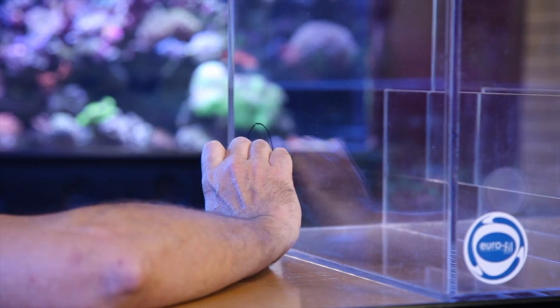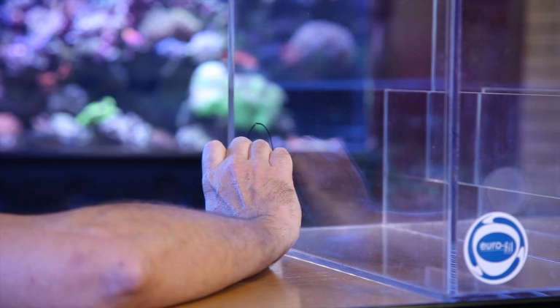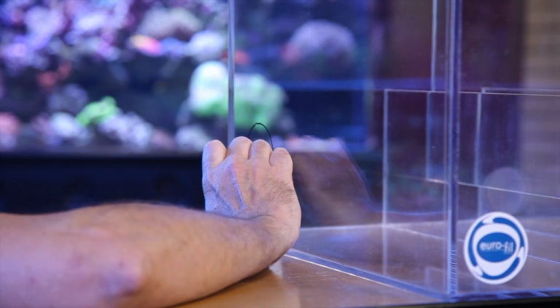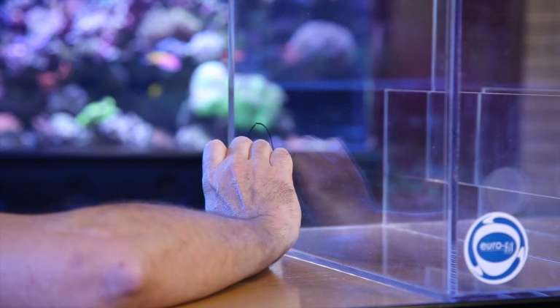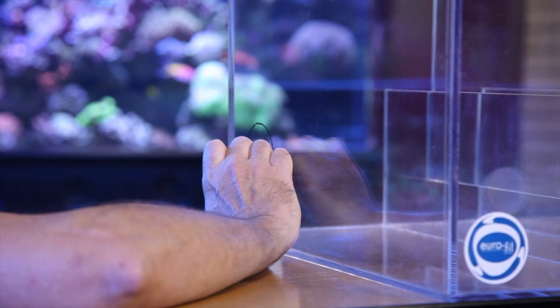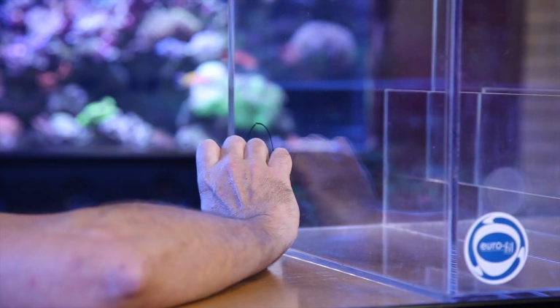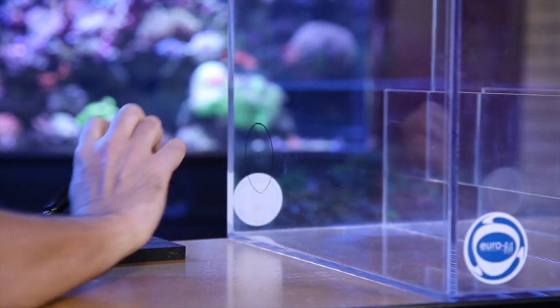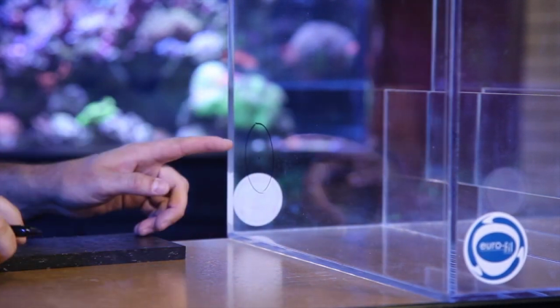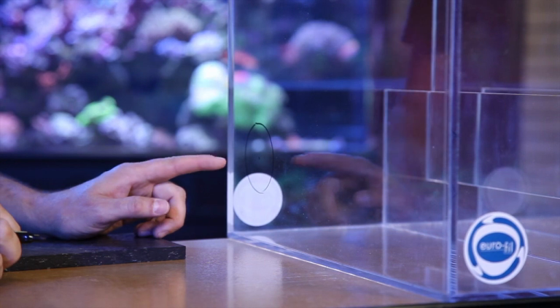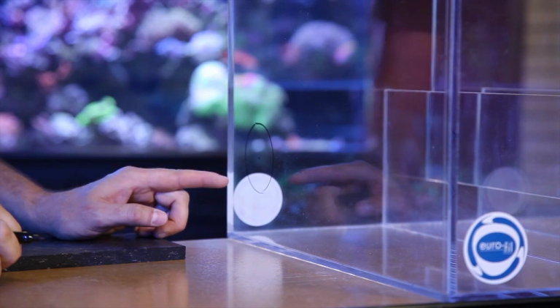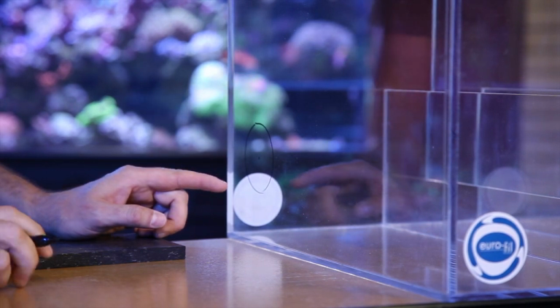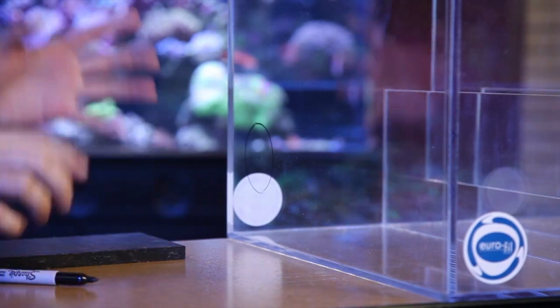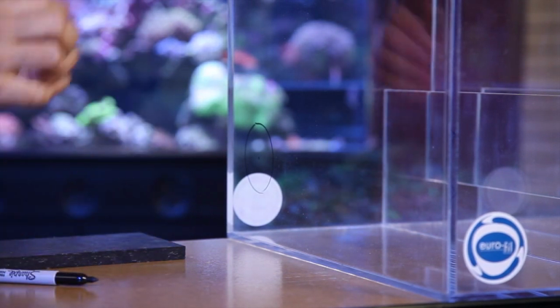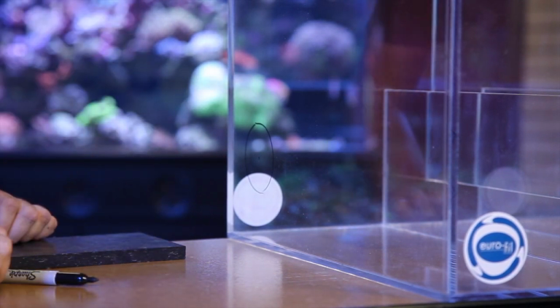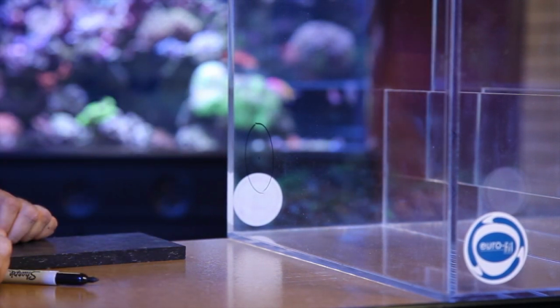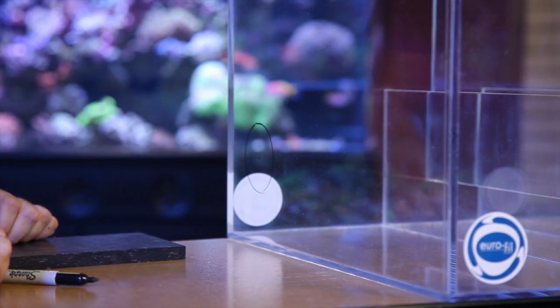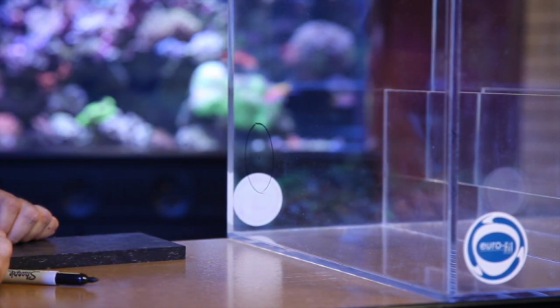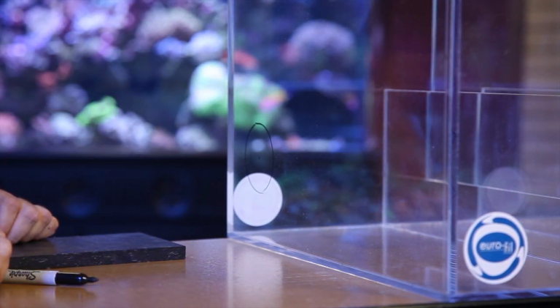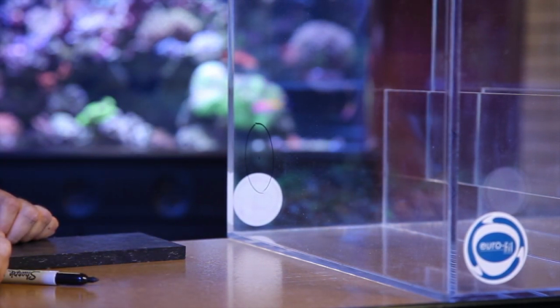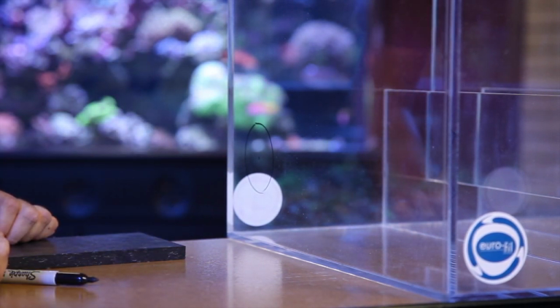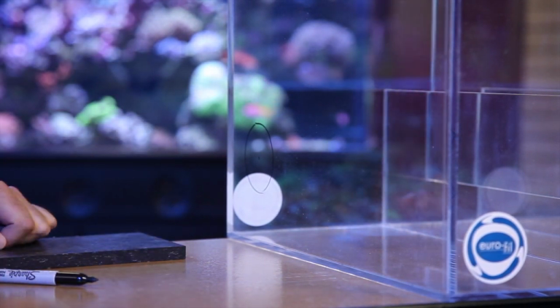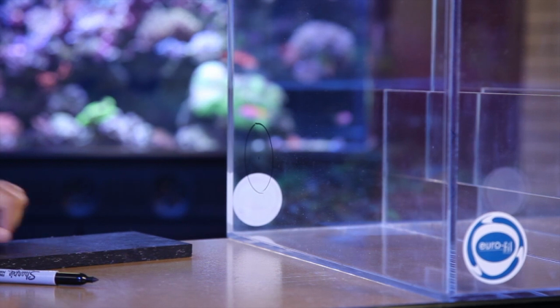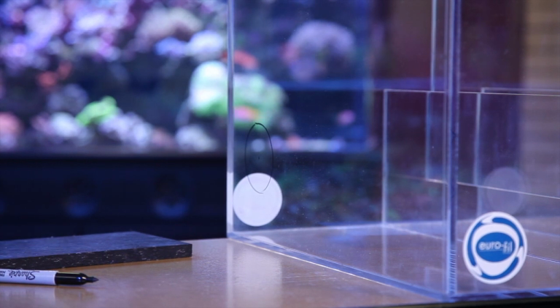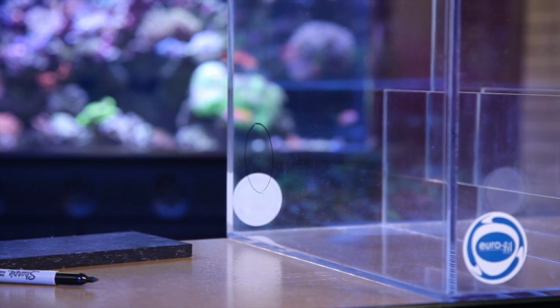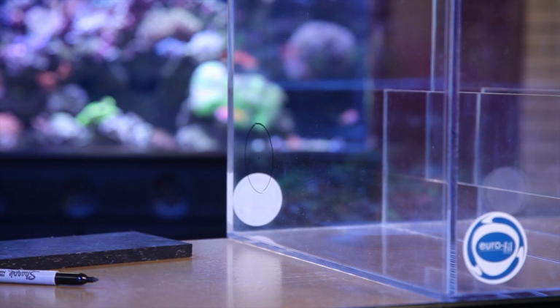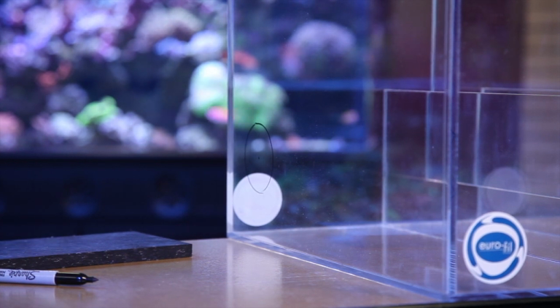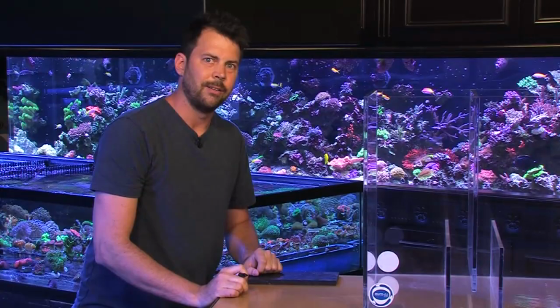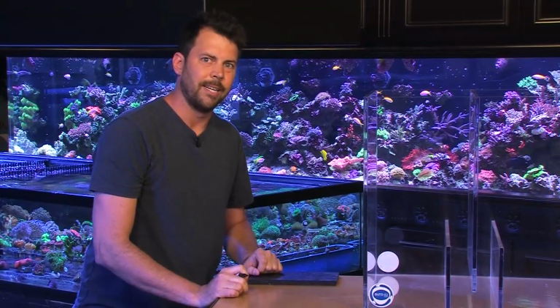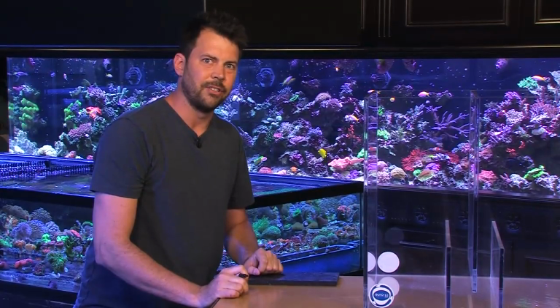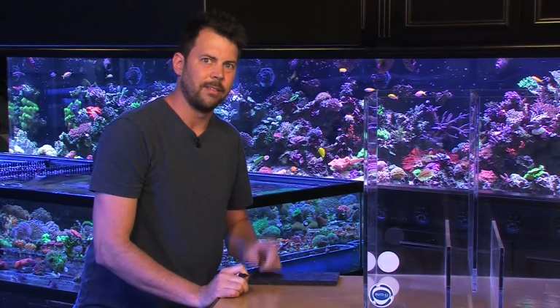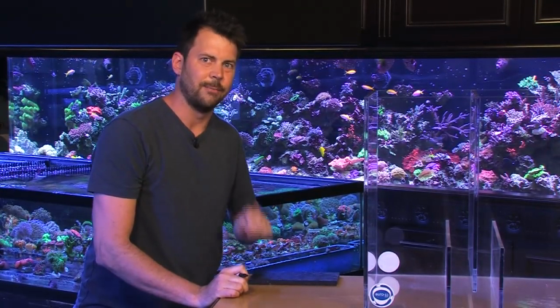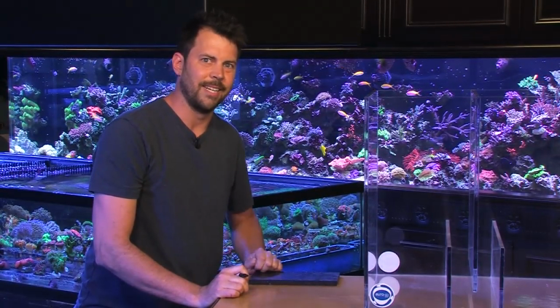Now we have our hole marked. We're going to look very closely, find the center point so we know where to drill. Now we're ready to get our drill and start making a mess.